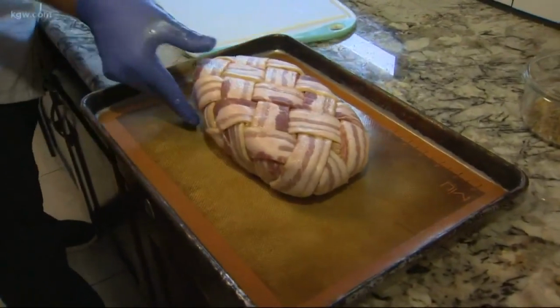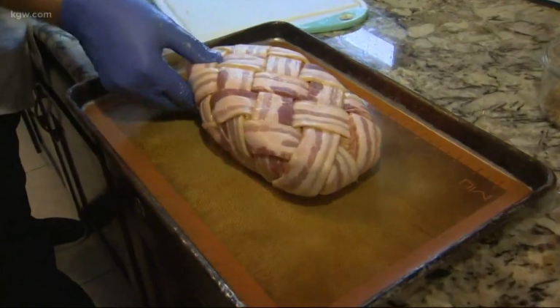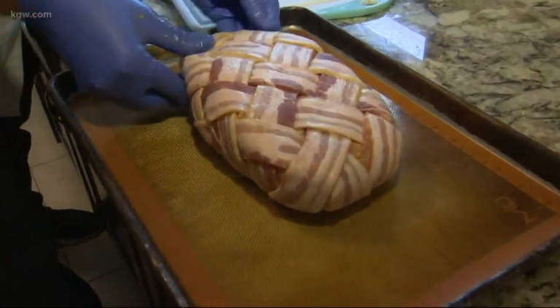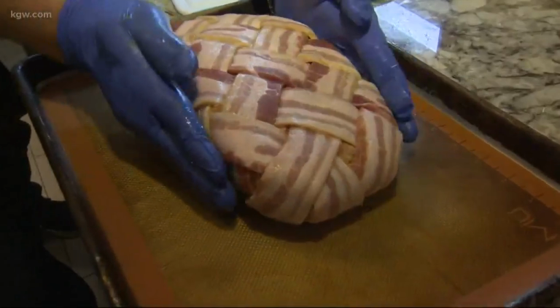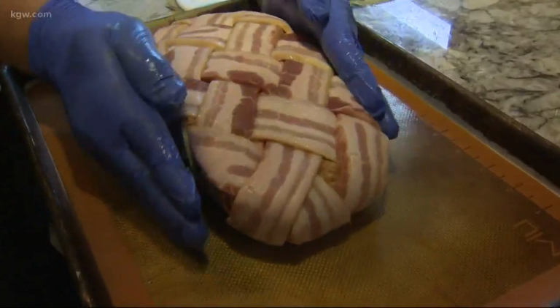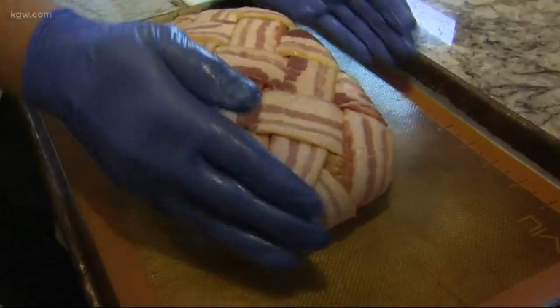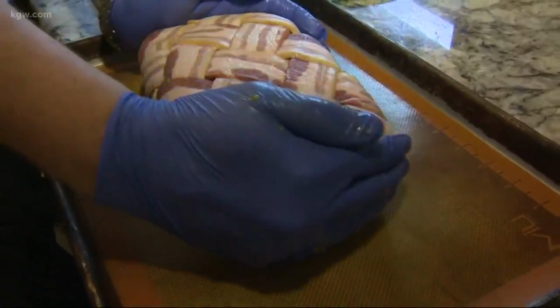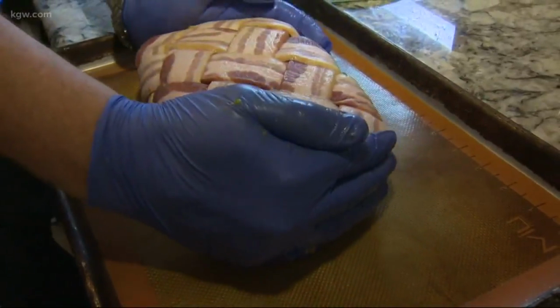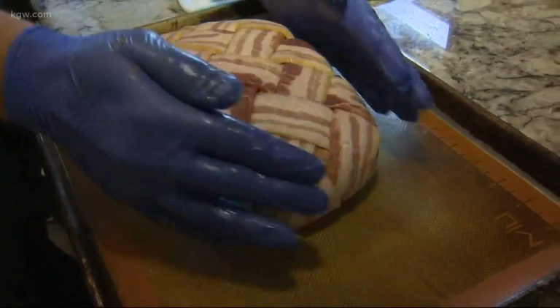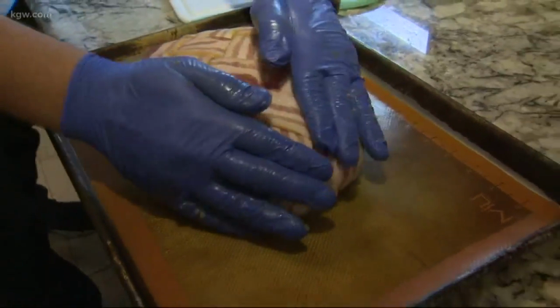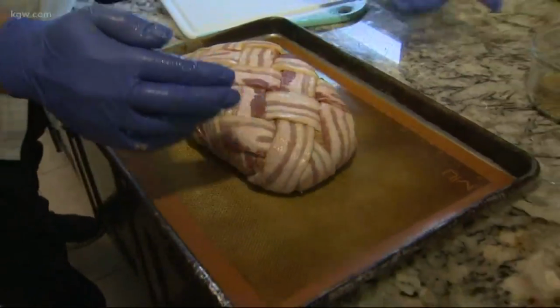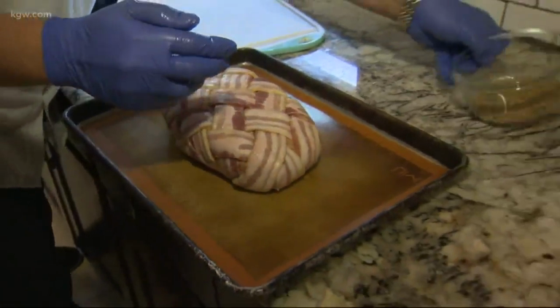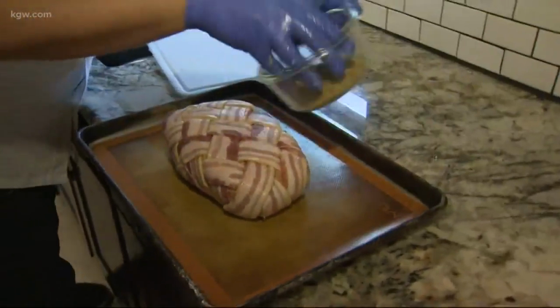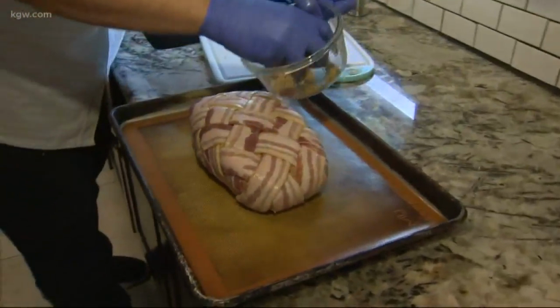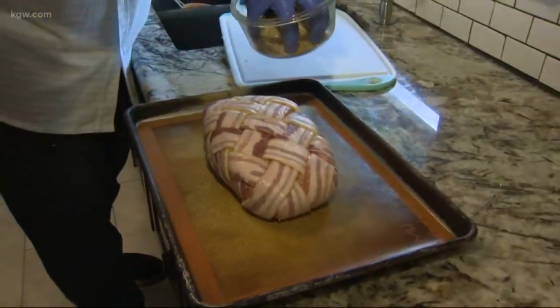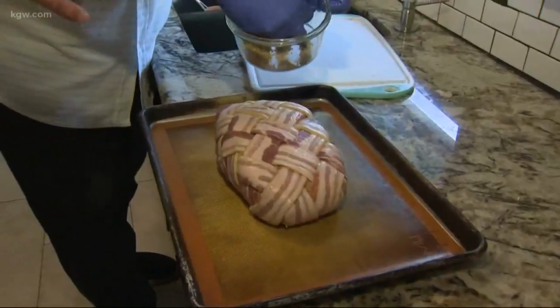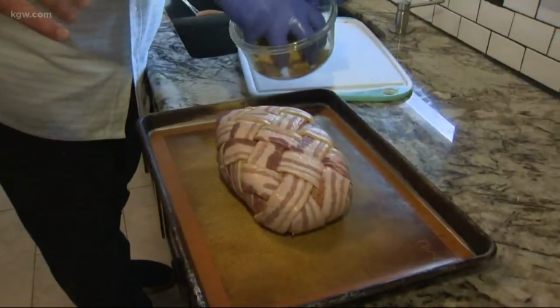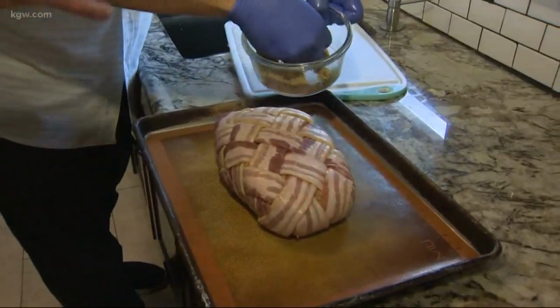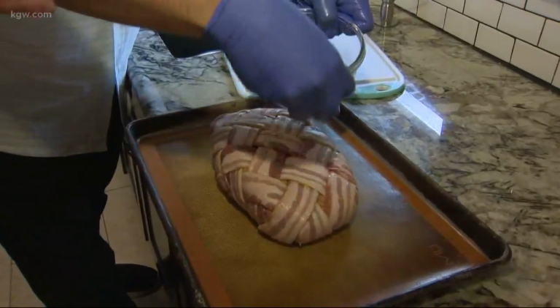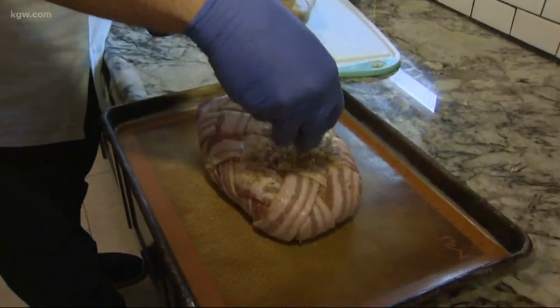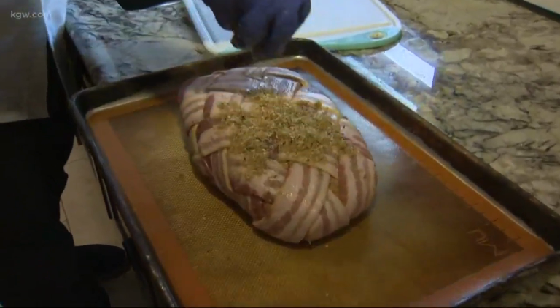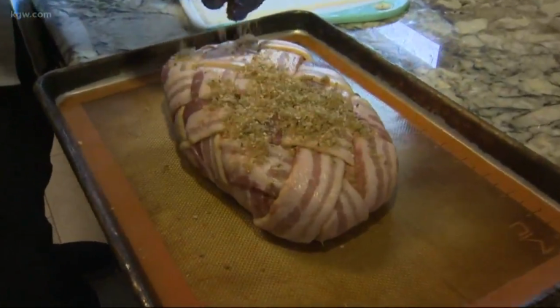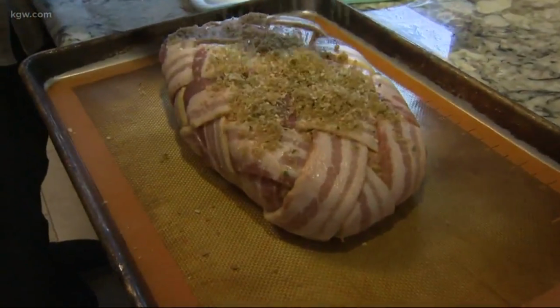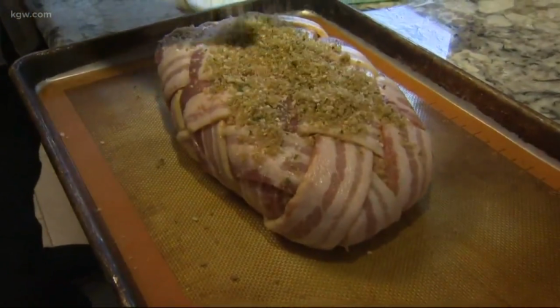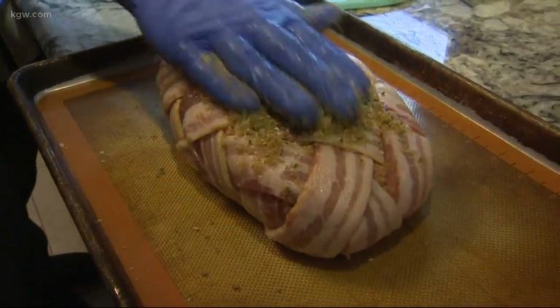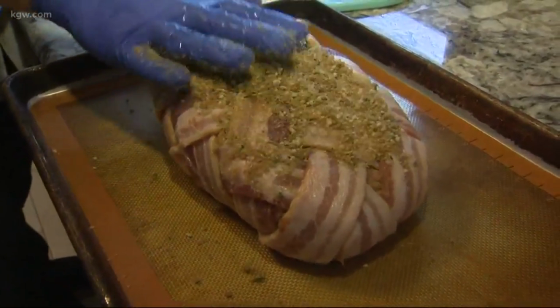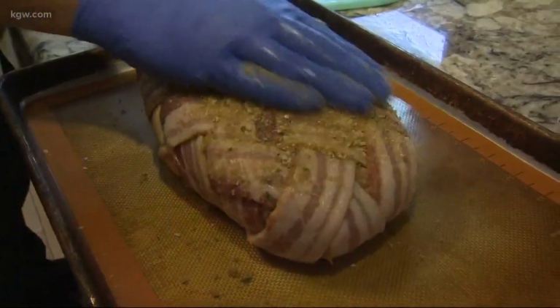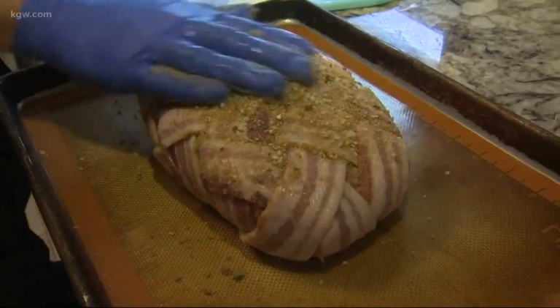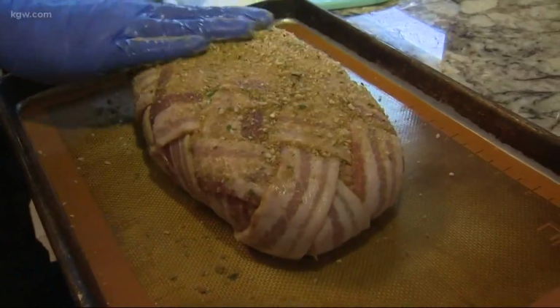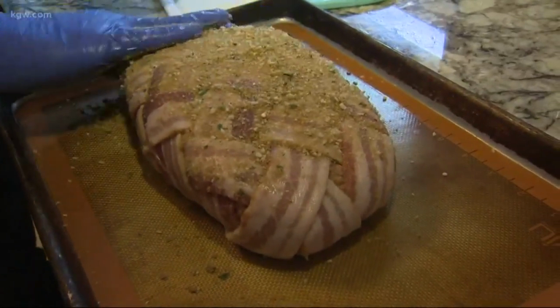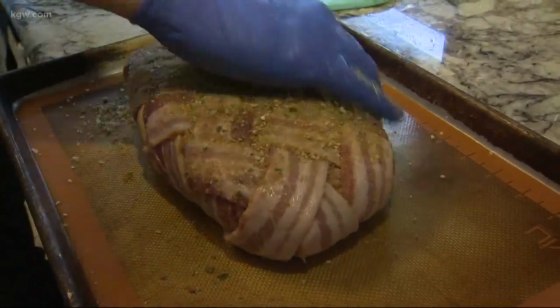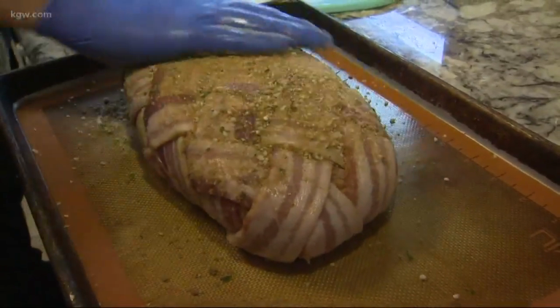It's even more beautiful than before. Is it ready for the oven? It's not — it needs a little bacon dry rub love. Is this entire dry rub seasoning recipe also included? It is. Alright Sam, get ready meat, we're going in the oven.